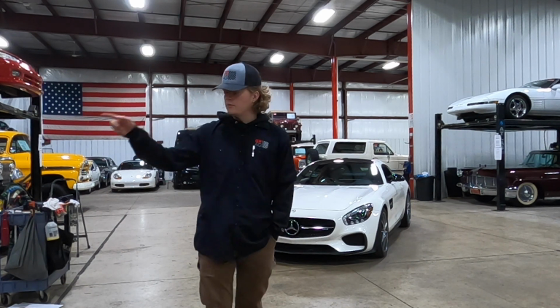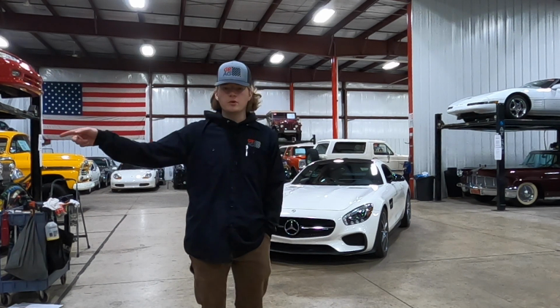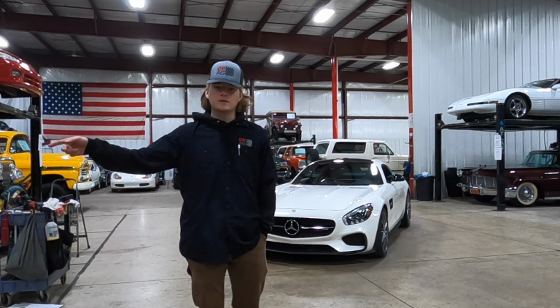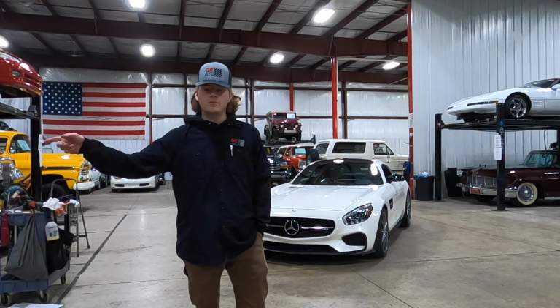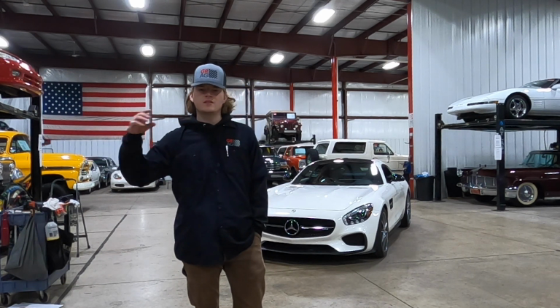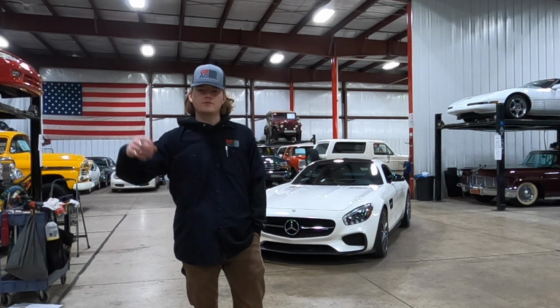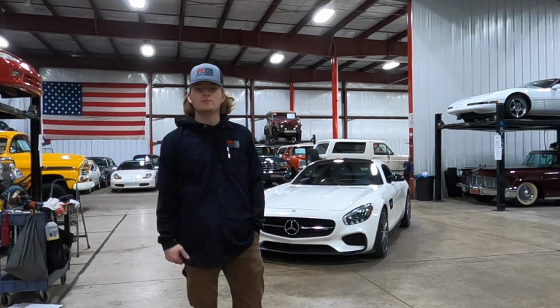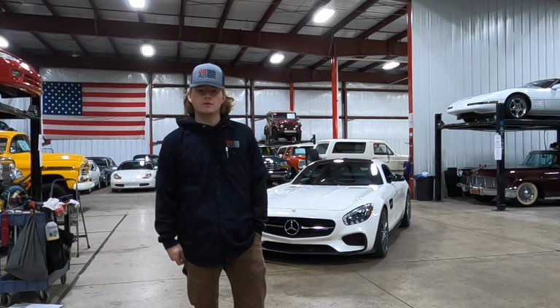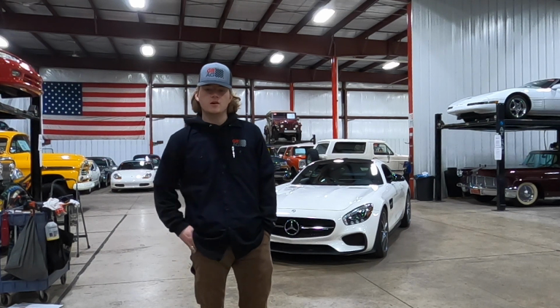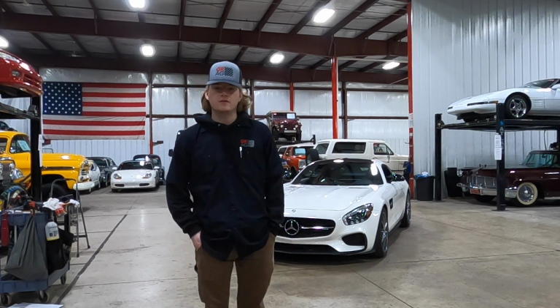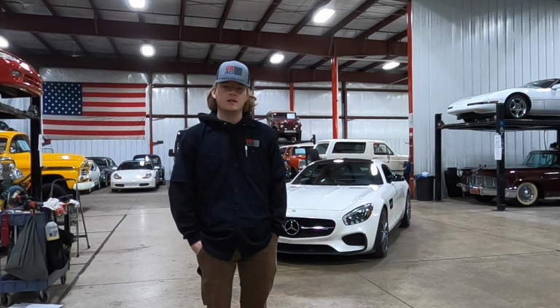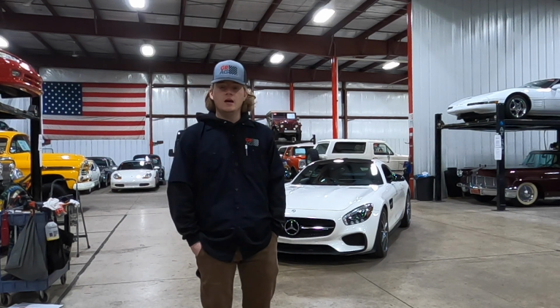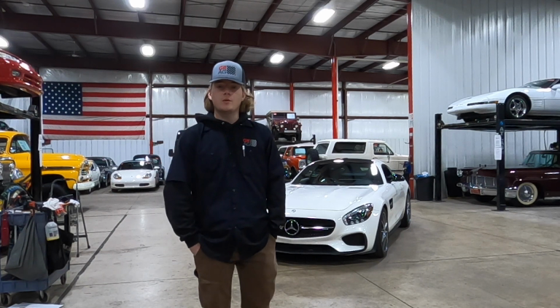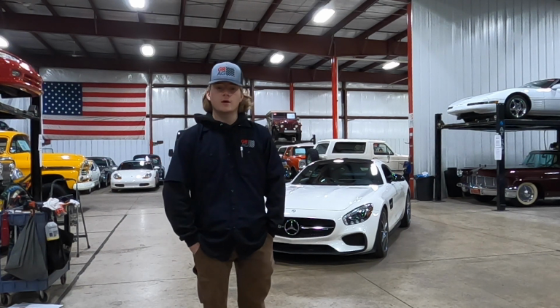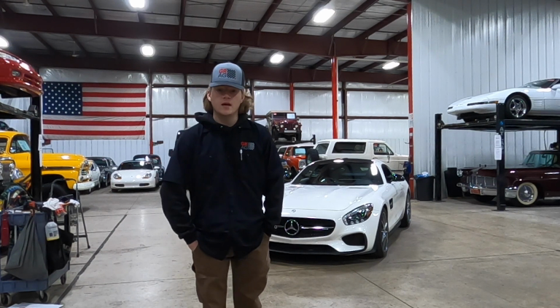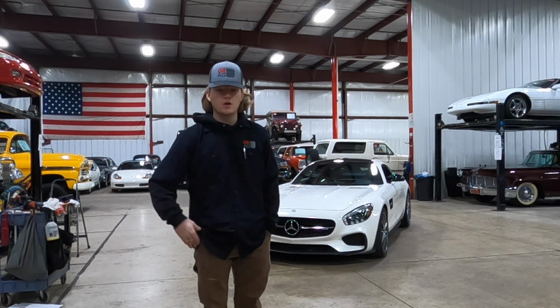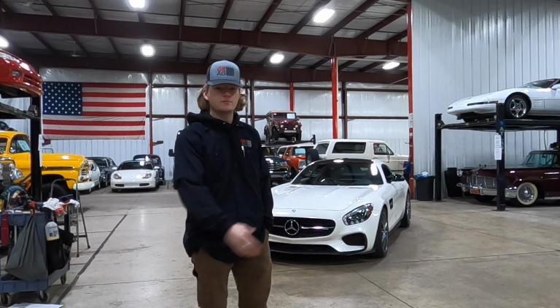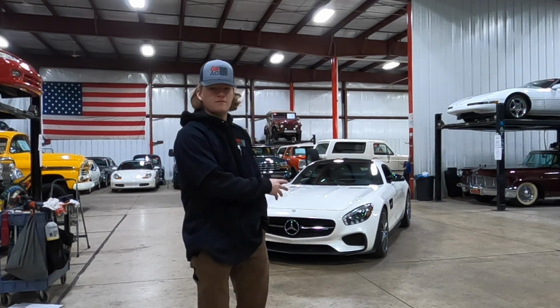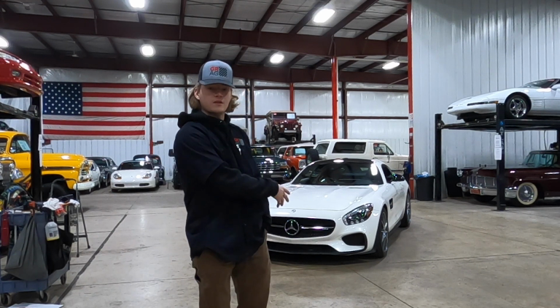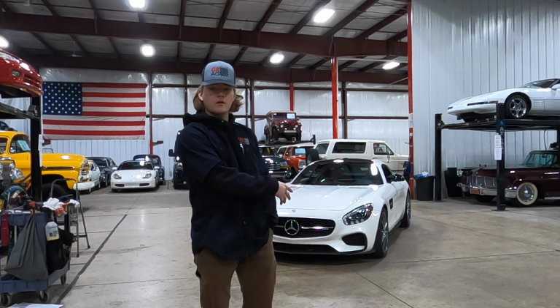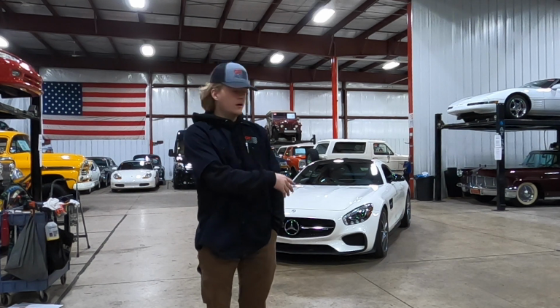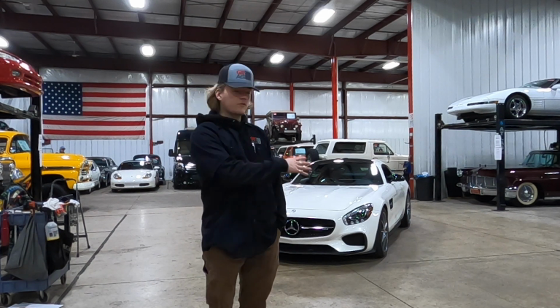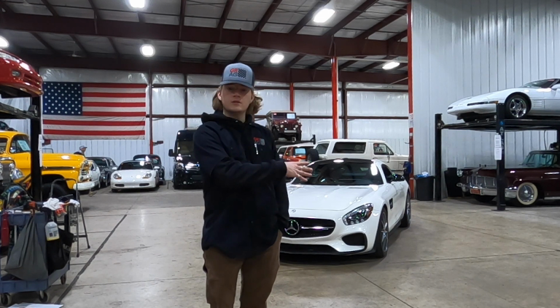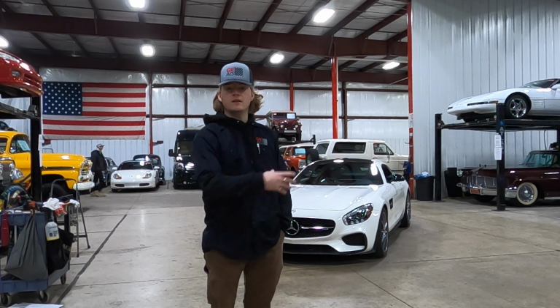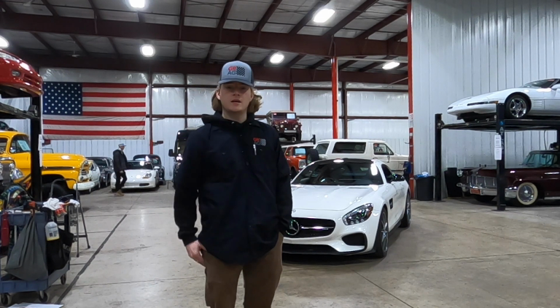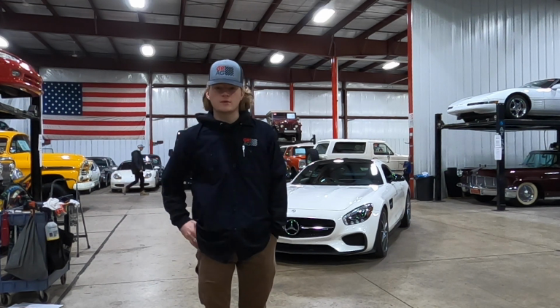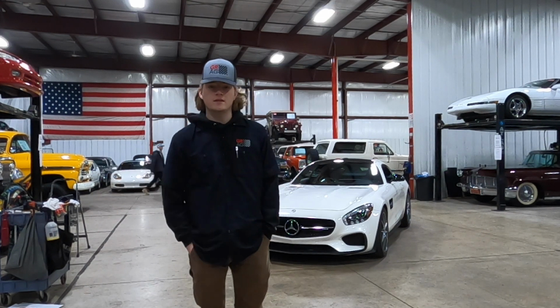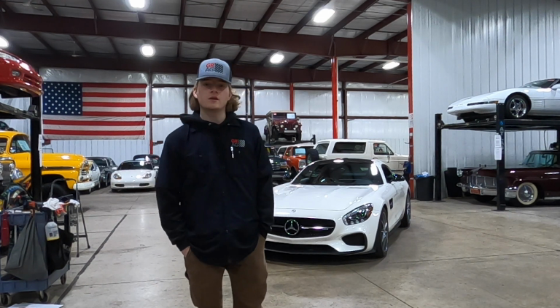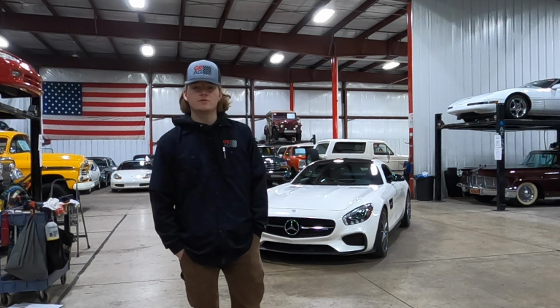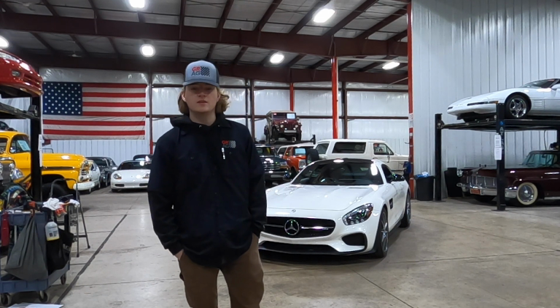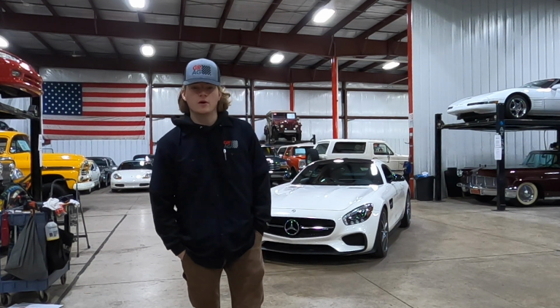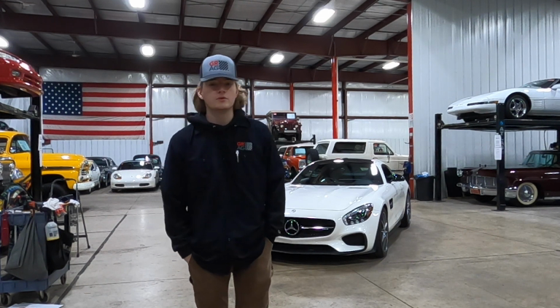Then we're going to pull it up on the lift so you can see the drivetrain, suspension, exhaust, stuff like that. And then I'm going to walk around with you guys and go over the specs and features of the car and the overall condition. Last but not least we're going to give you guys a running video, so stay tuned and I hope you enjoy.